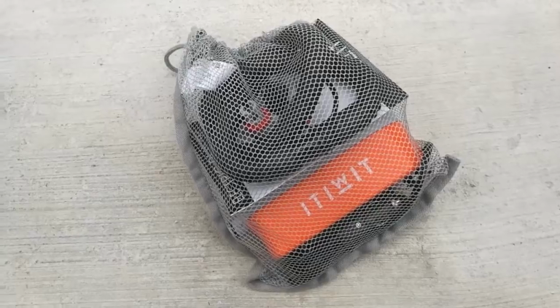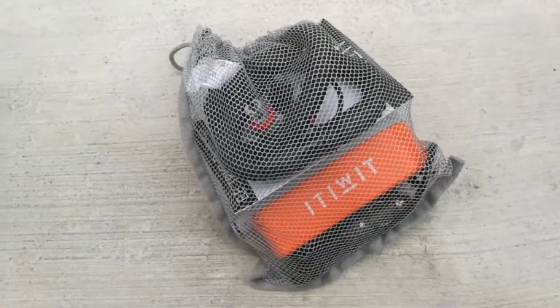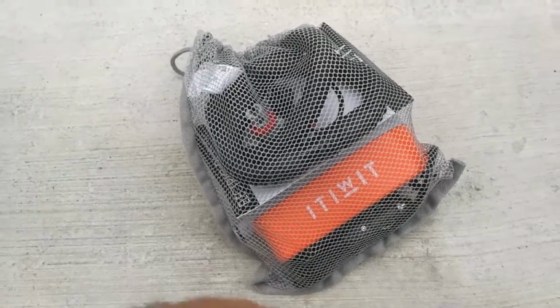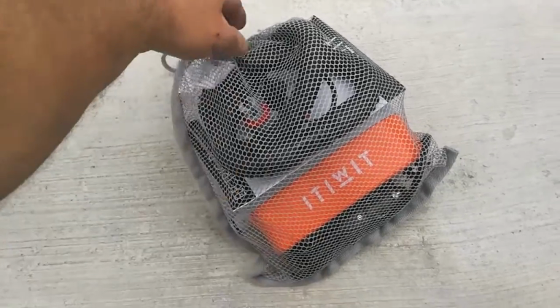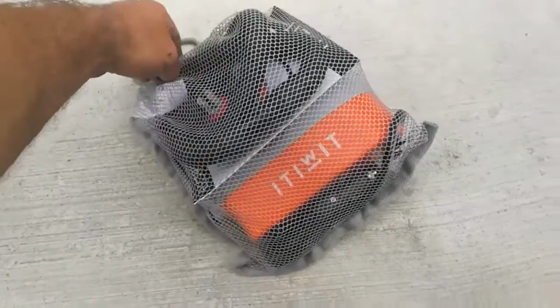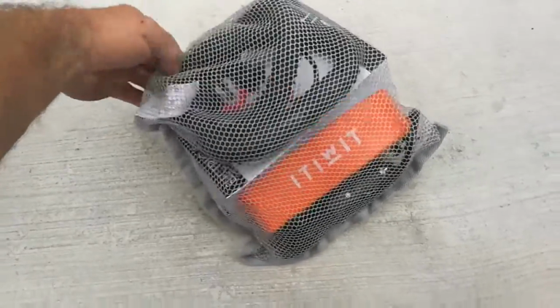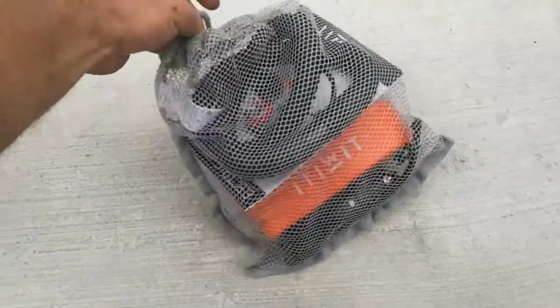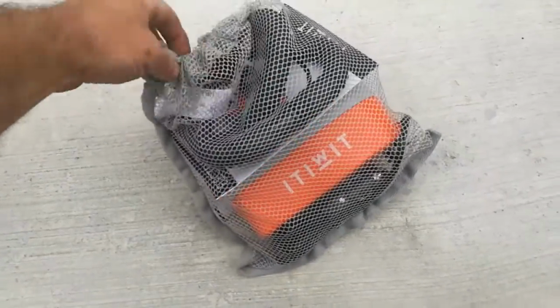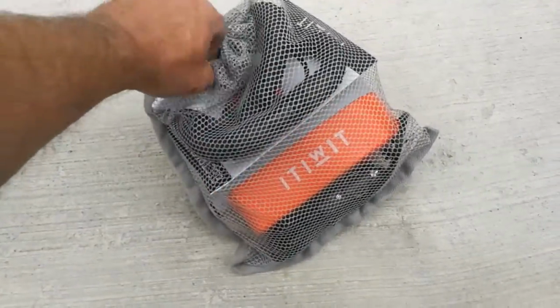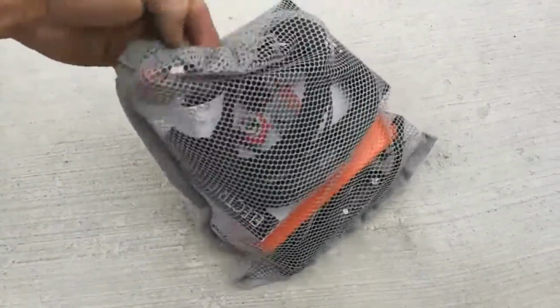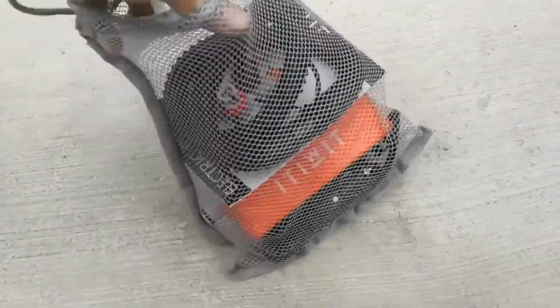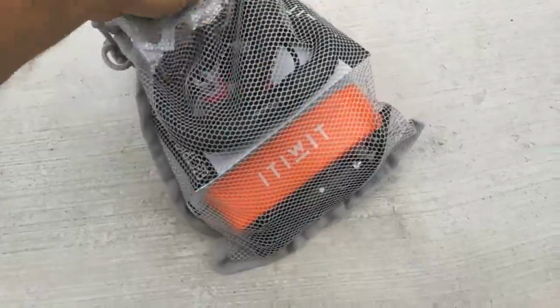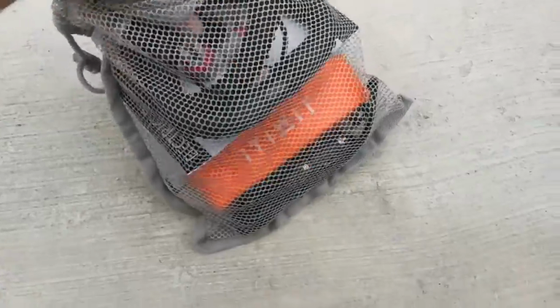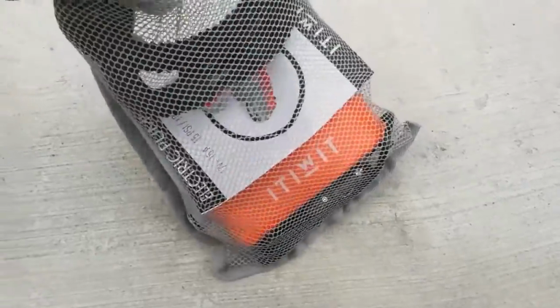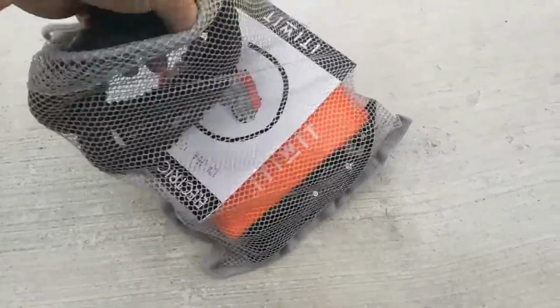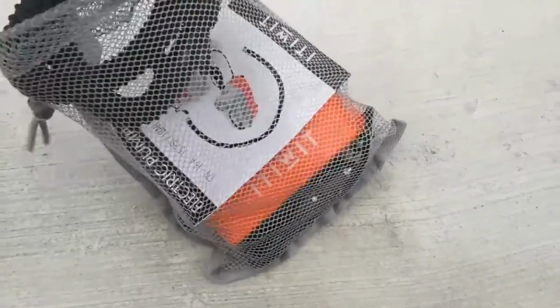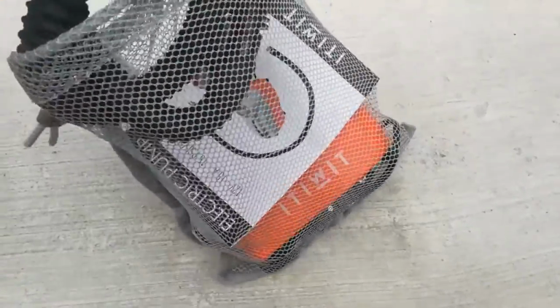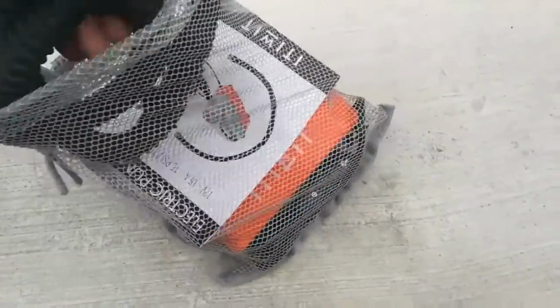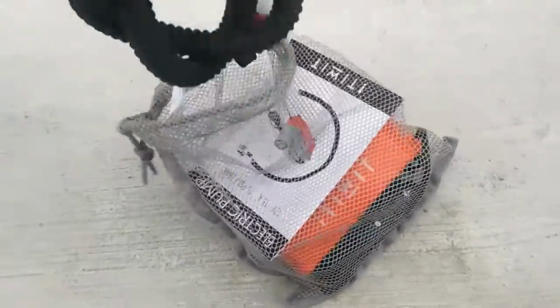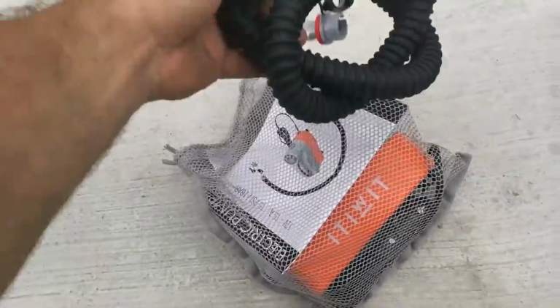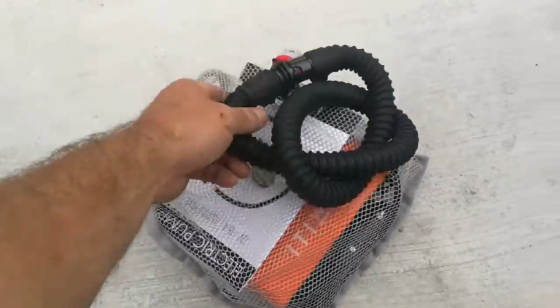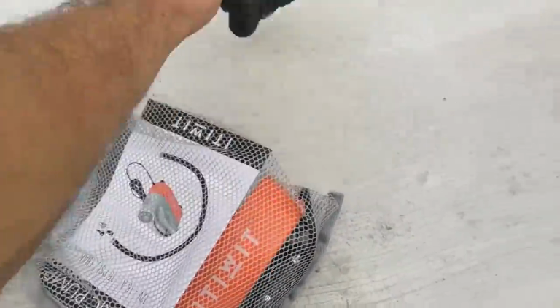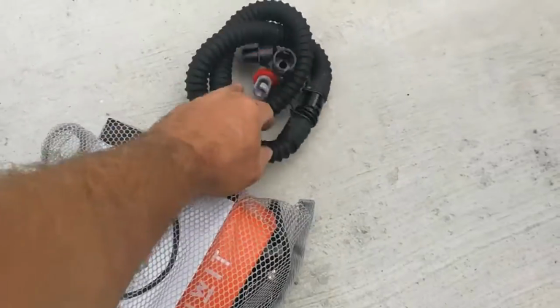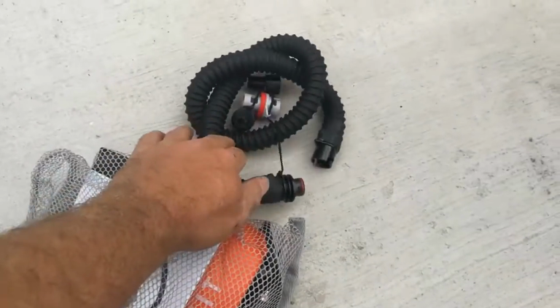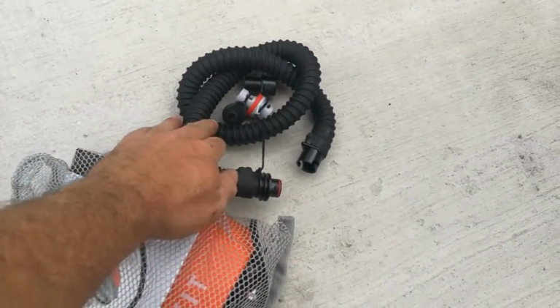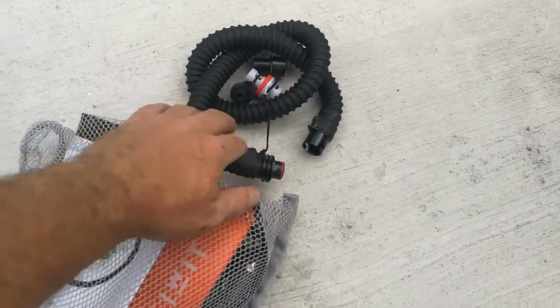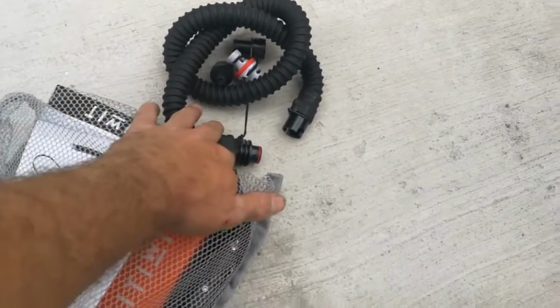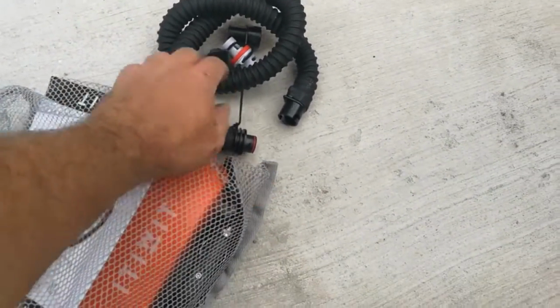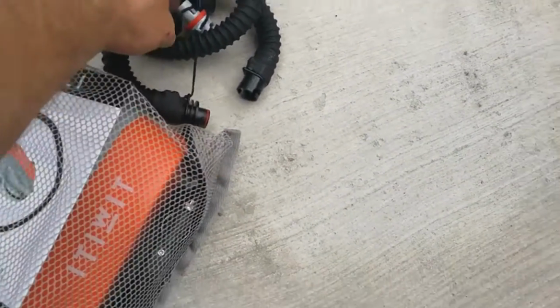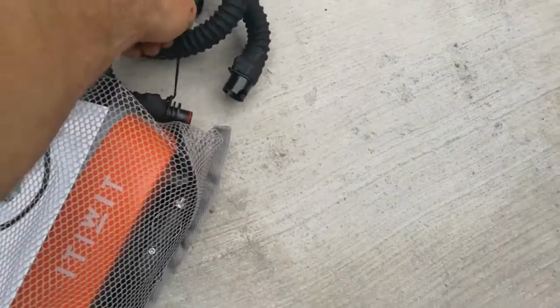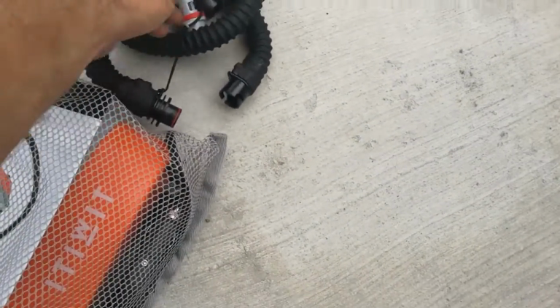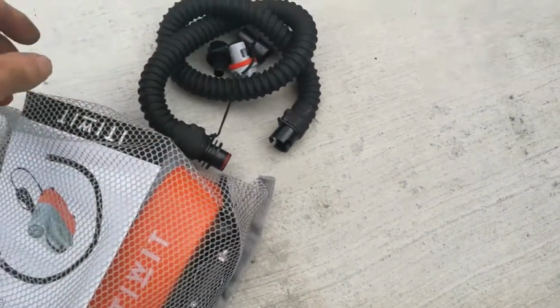A new pump has arrived for the paddle boards. I've not even had it all out yet — let's see what we've got. Cool, good selection of ends.